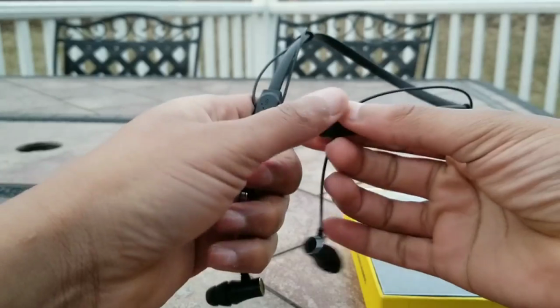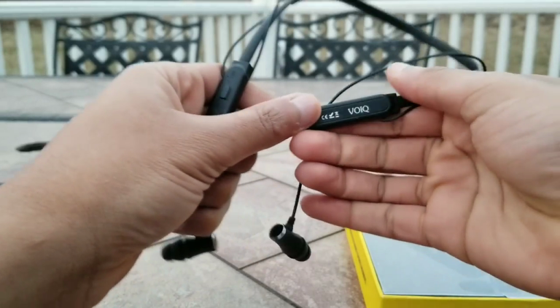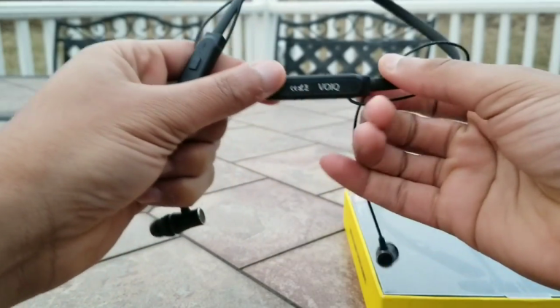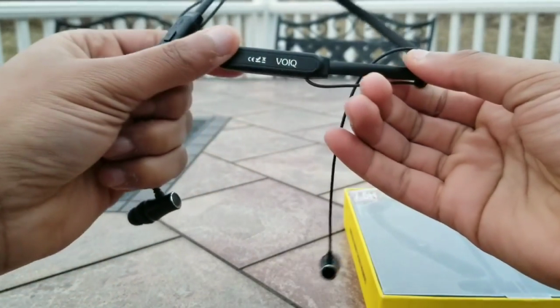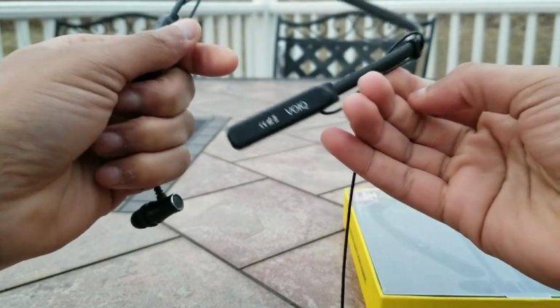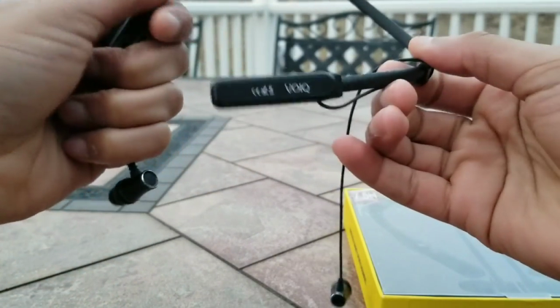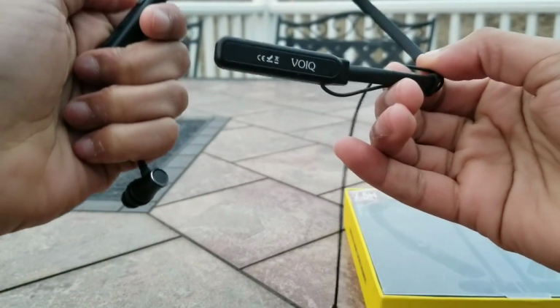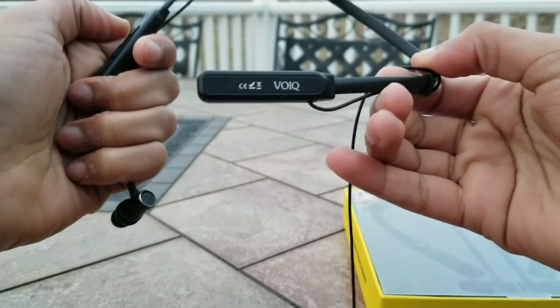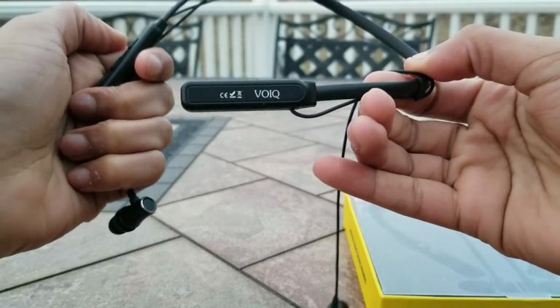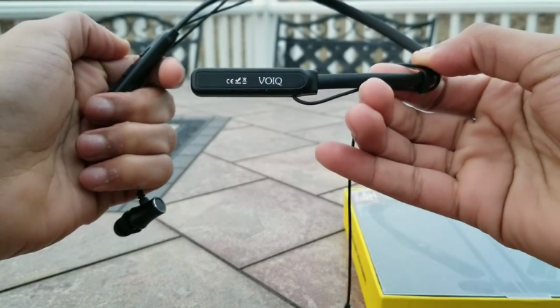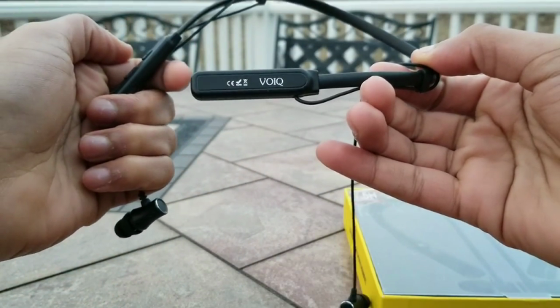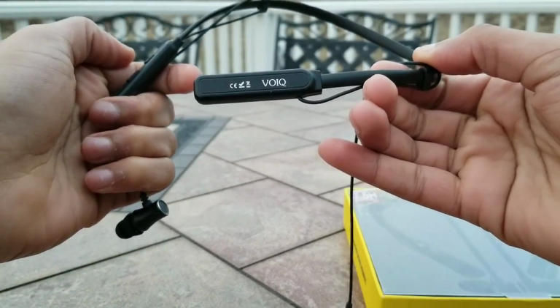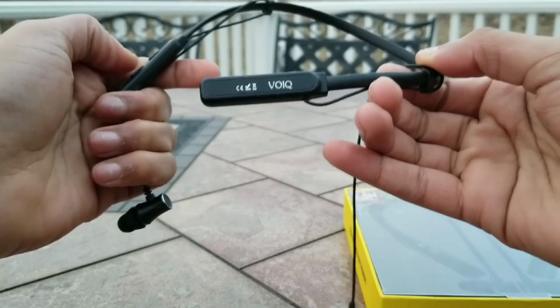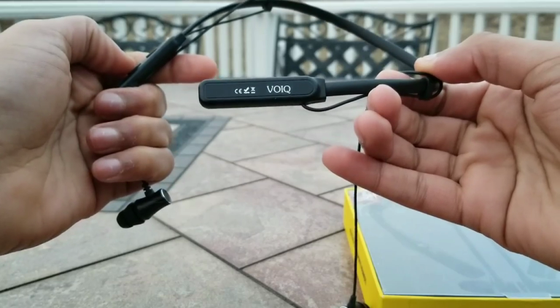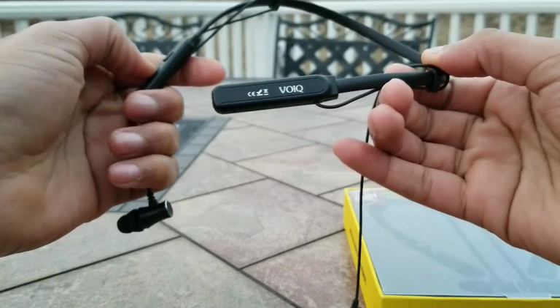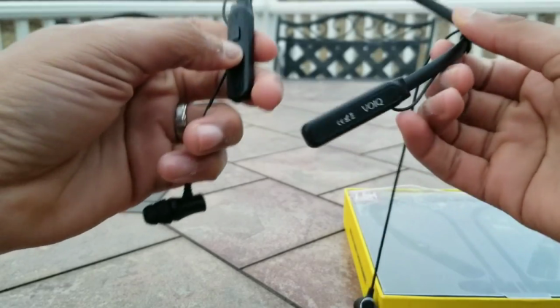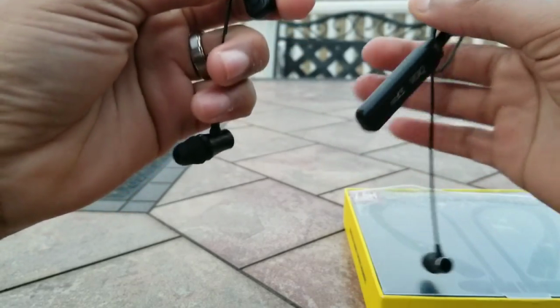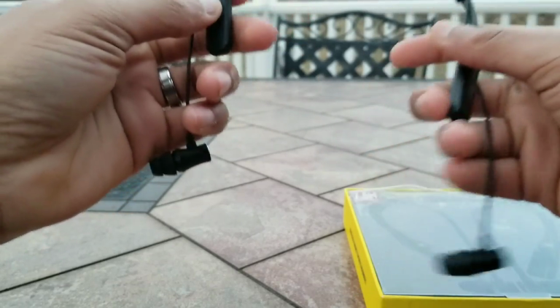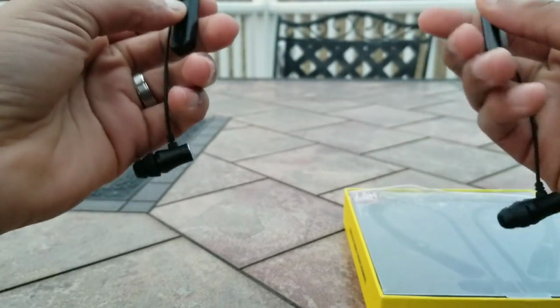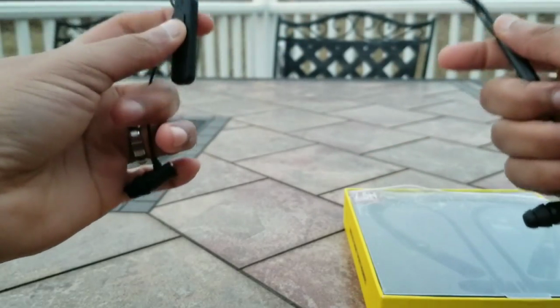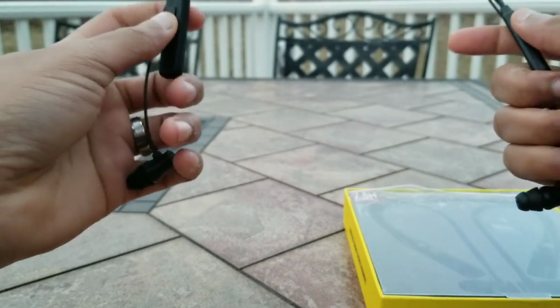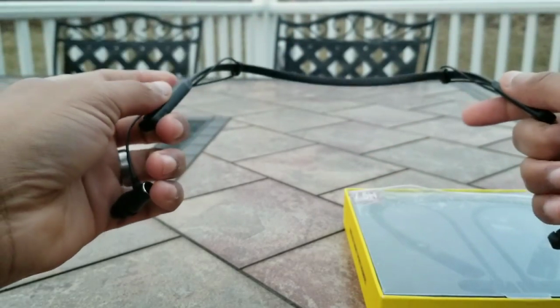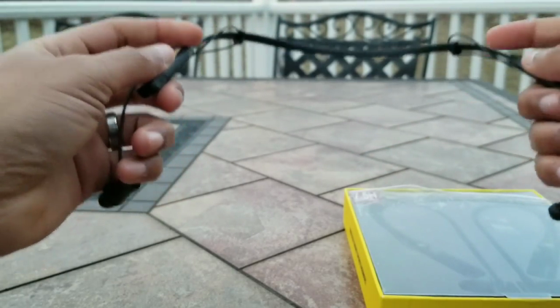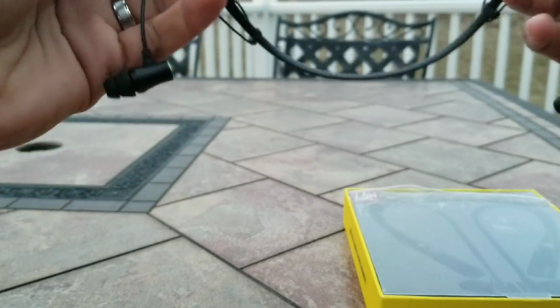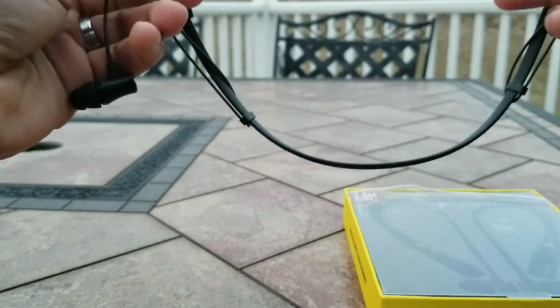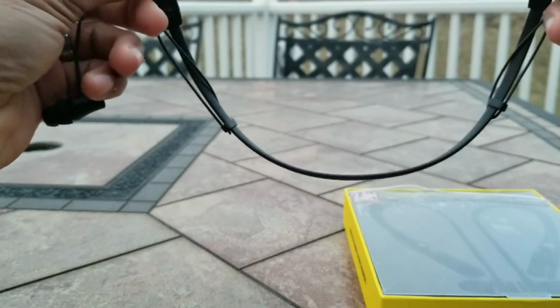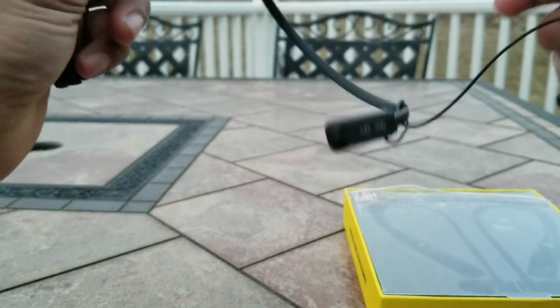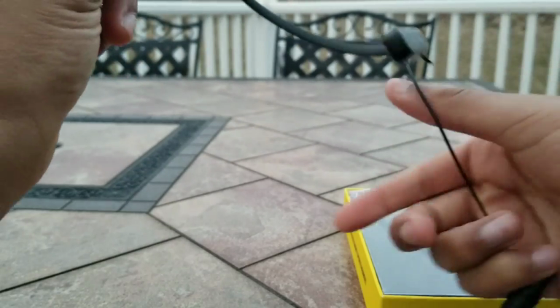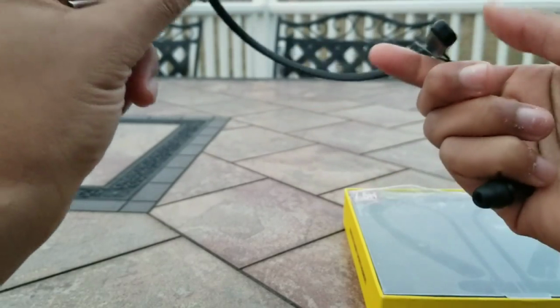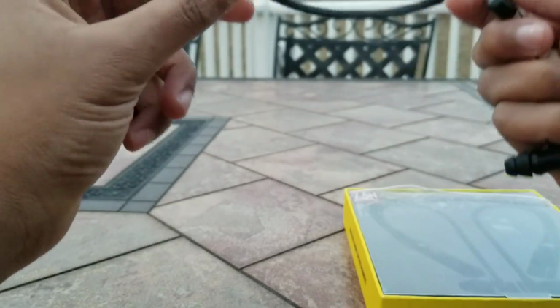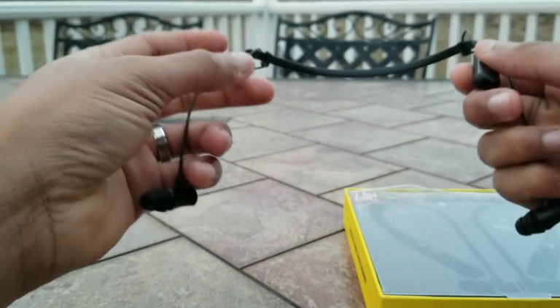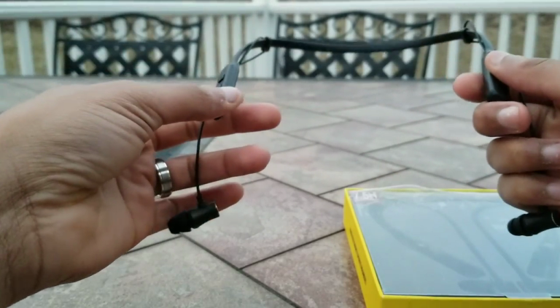Hello guys and welcome to my review of the VOIQ Wireless Neckband Headphones. These were given to me for review by the company. Basically, these are your typical neckband design earbuds.